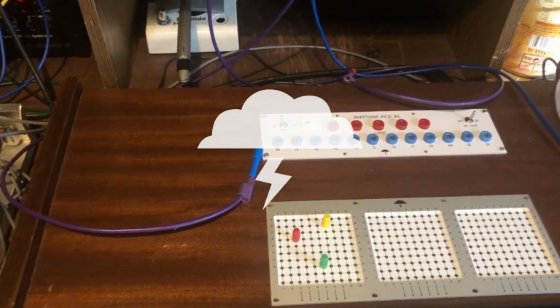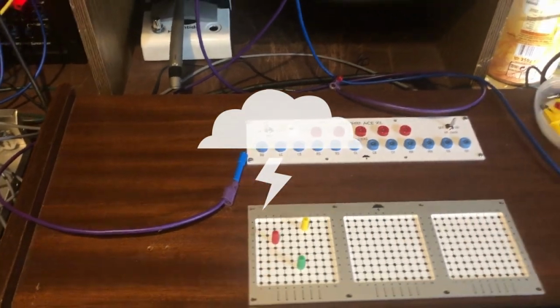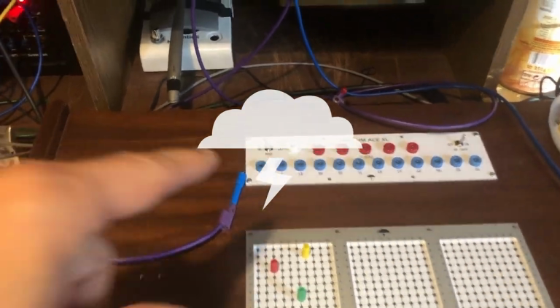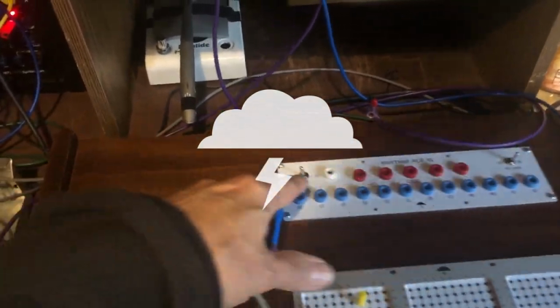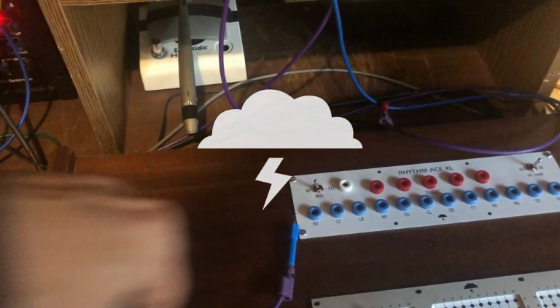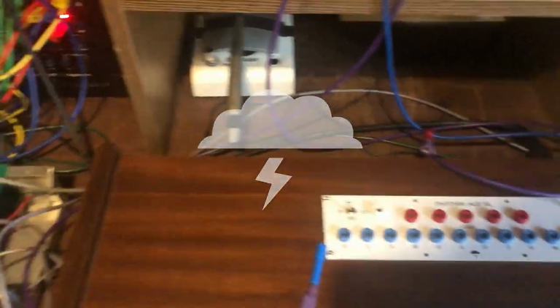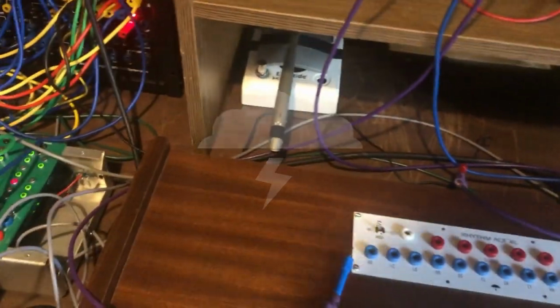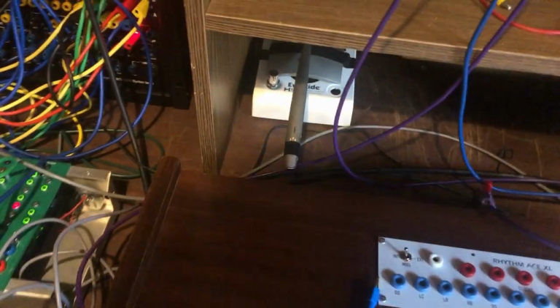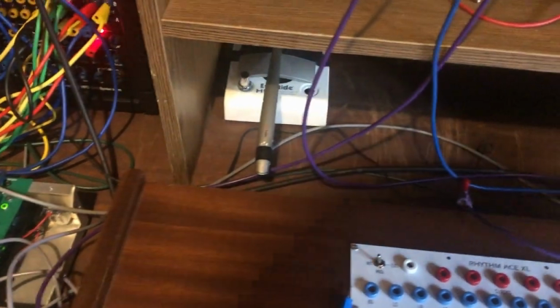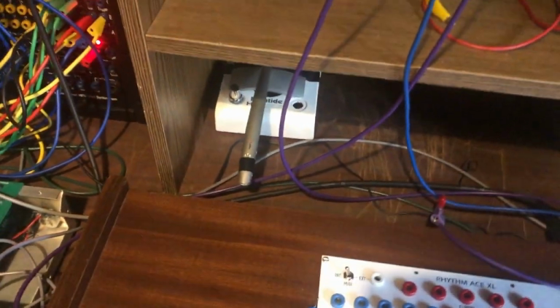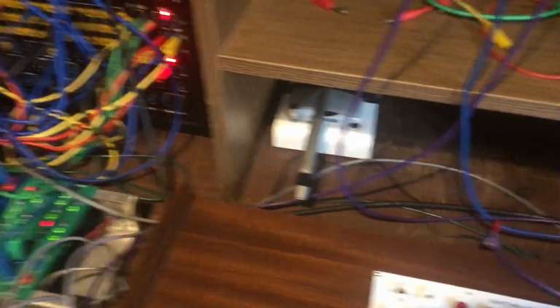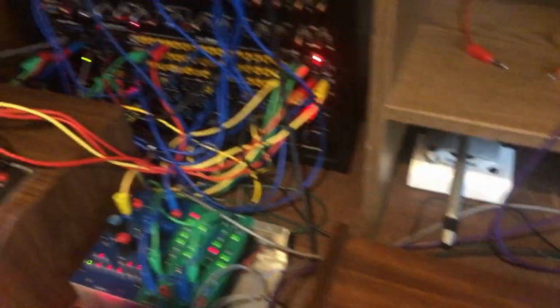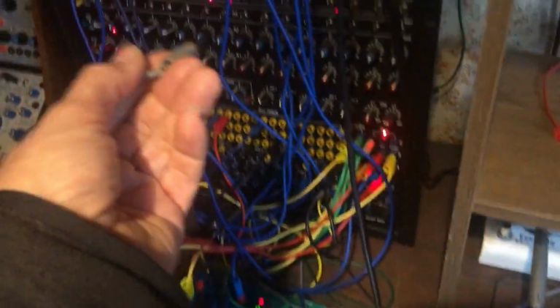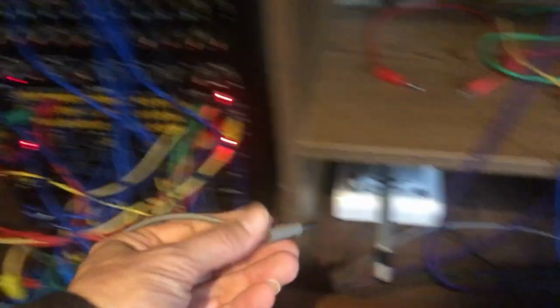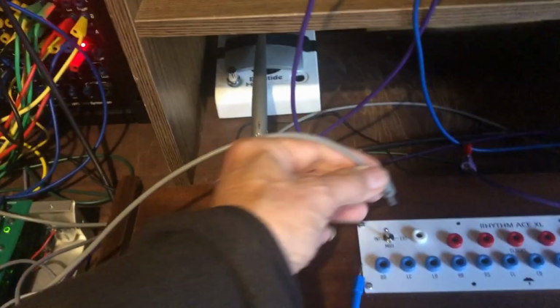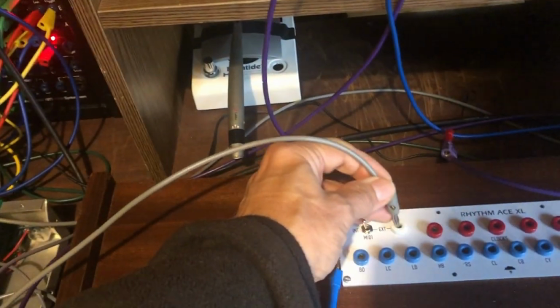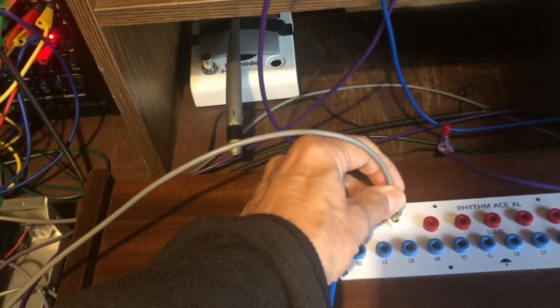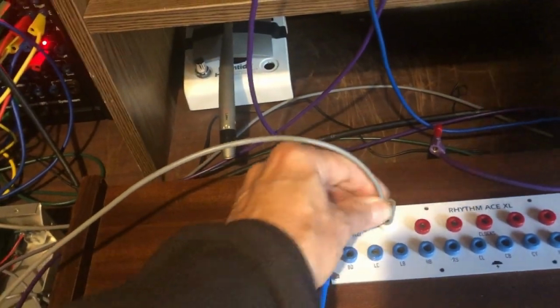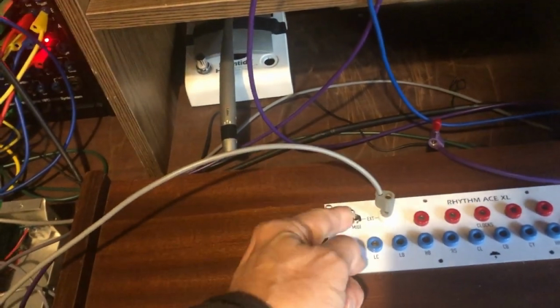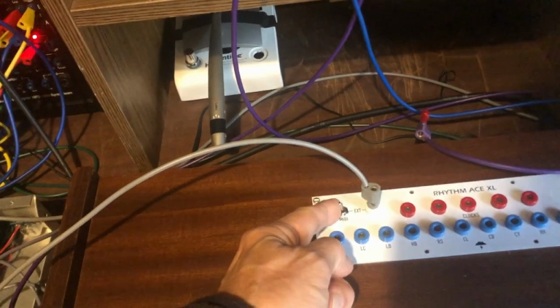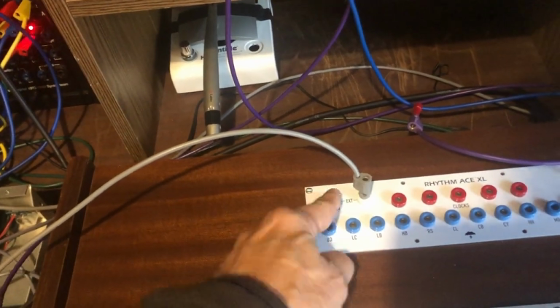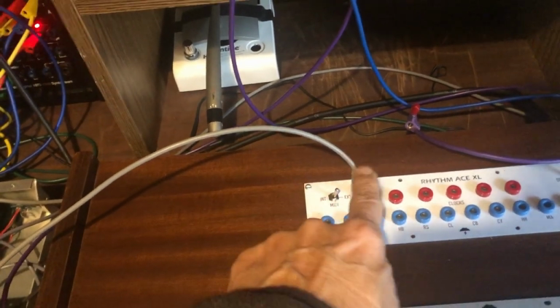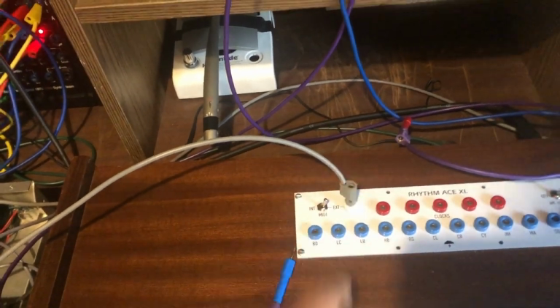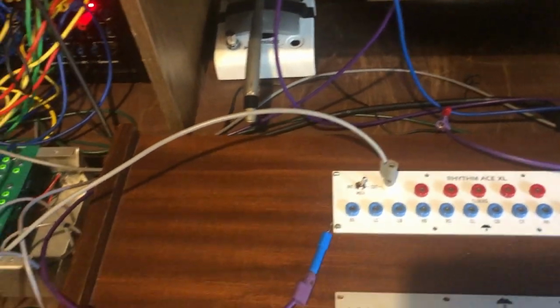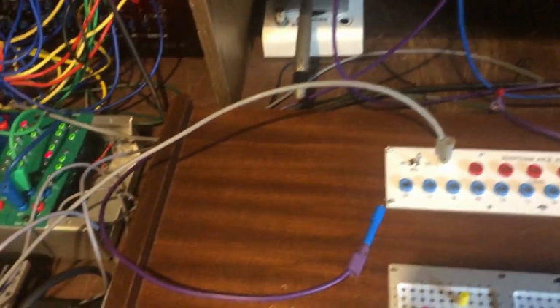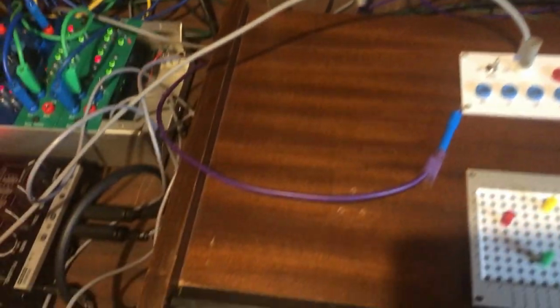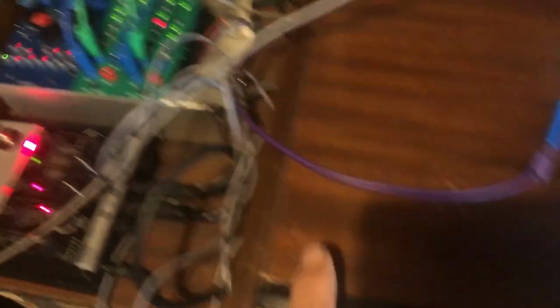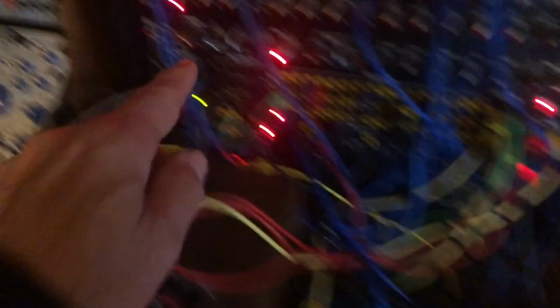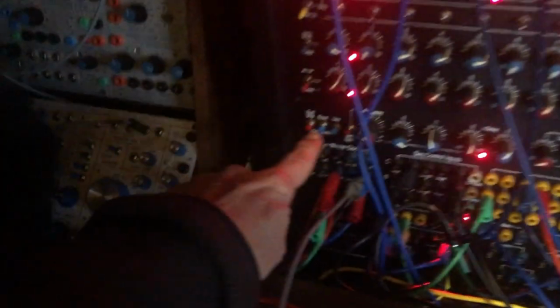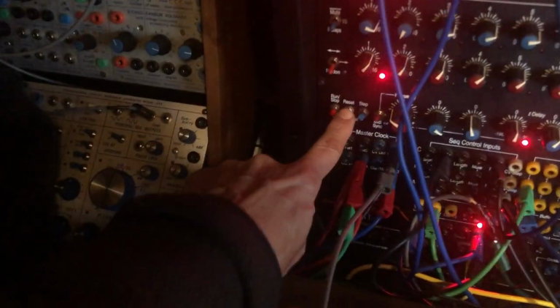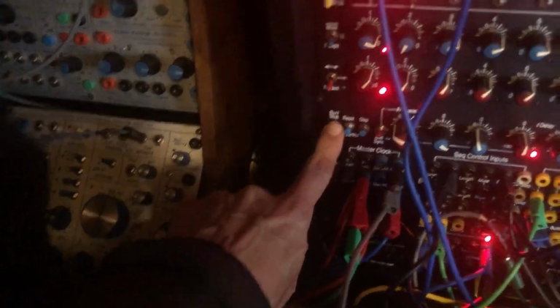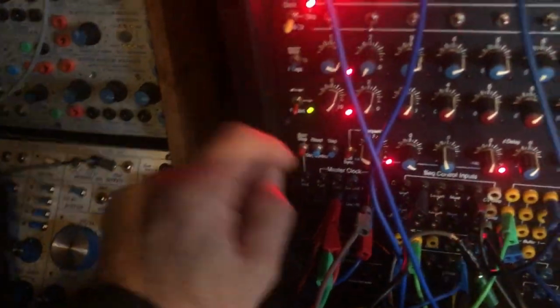As I said before, I can also clock it externally. So if I take any signal — for instance, the clock from my sequencer on the Synton Fenix 3 — I go on external, and I'm going to start the sequencer.